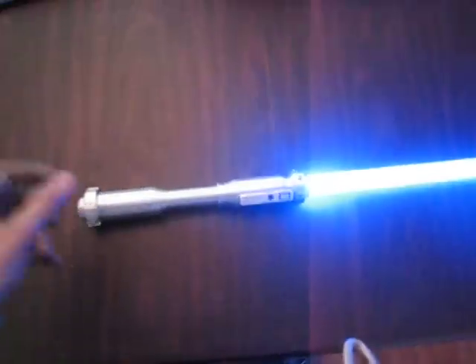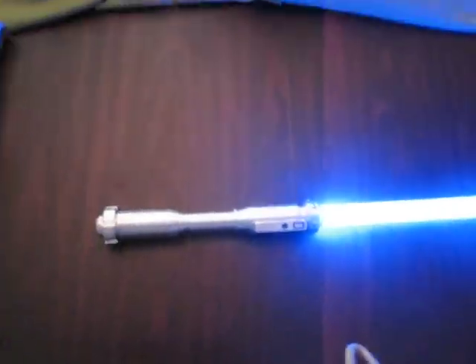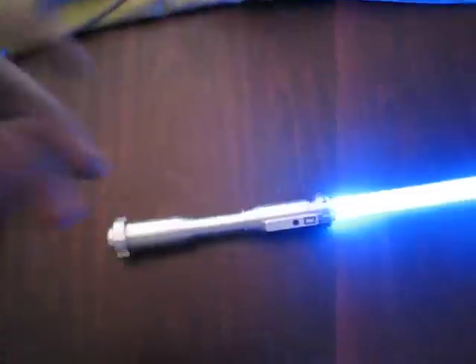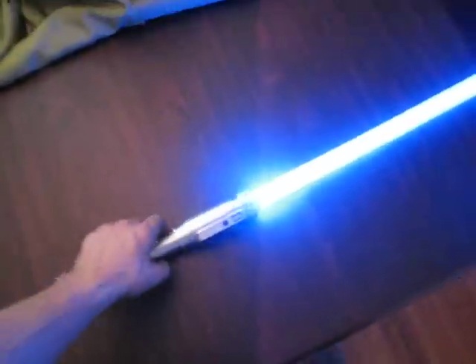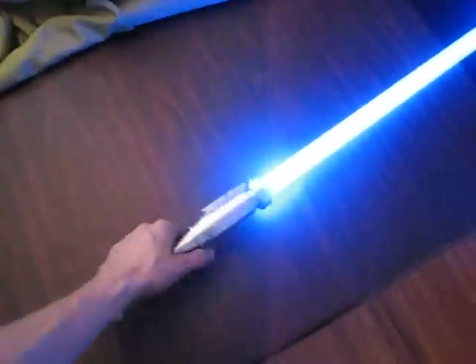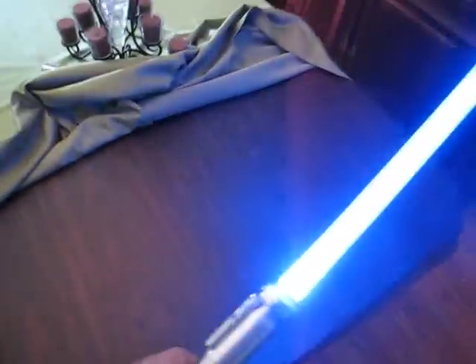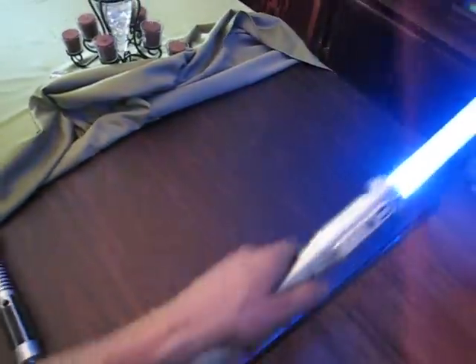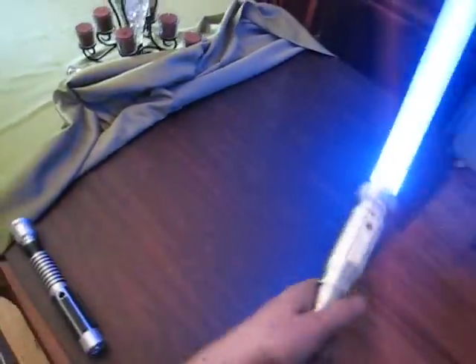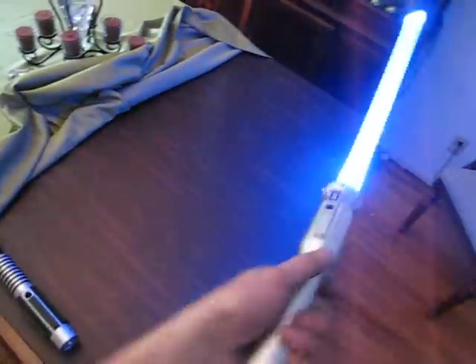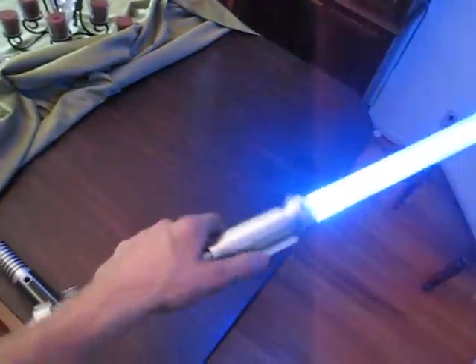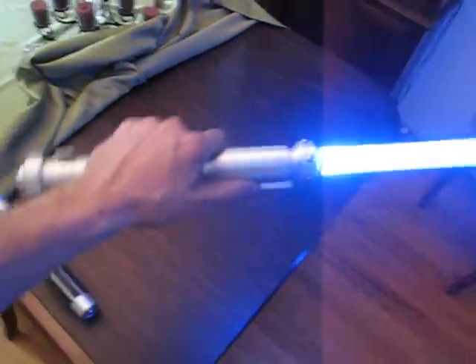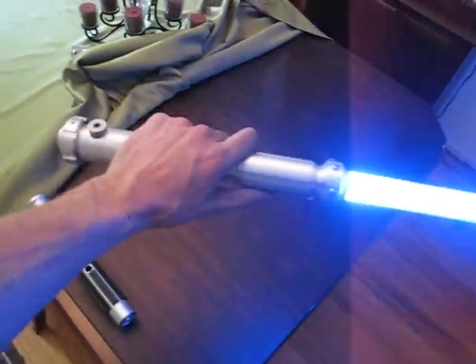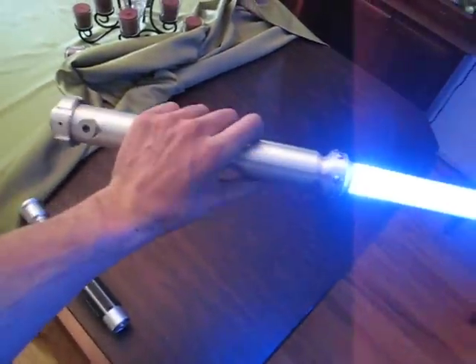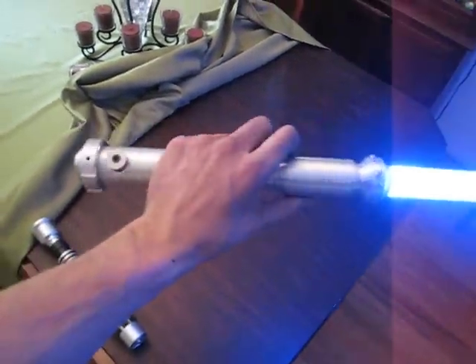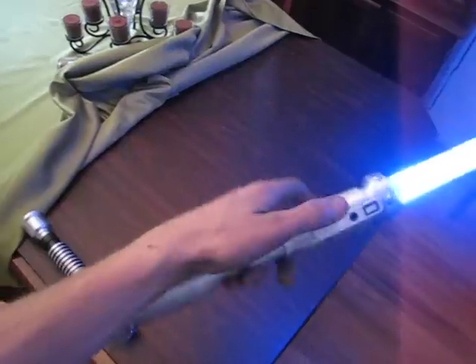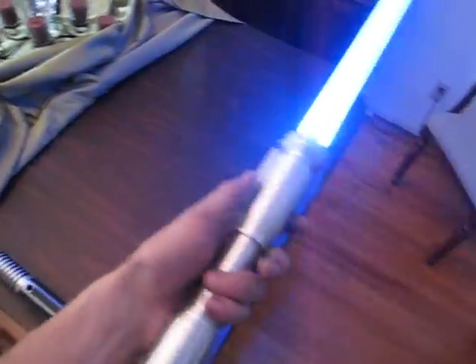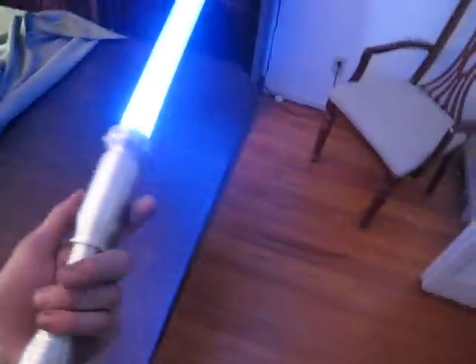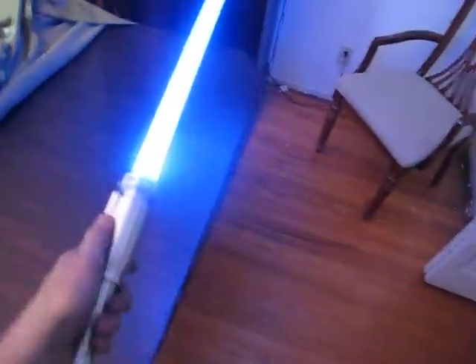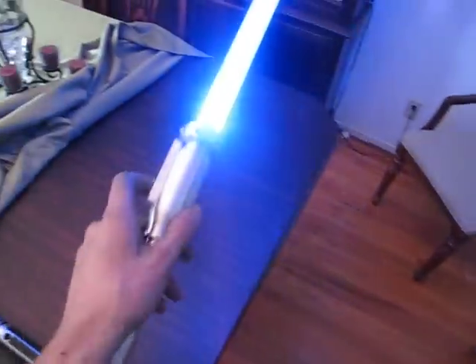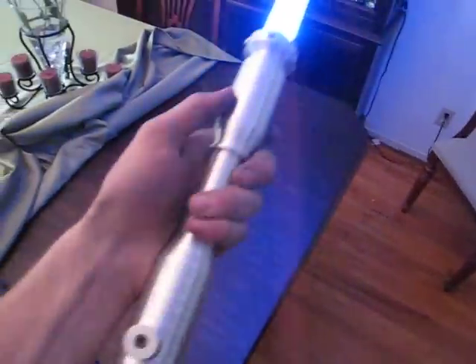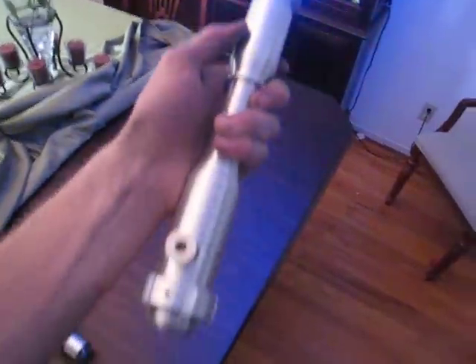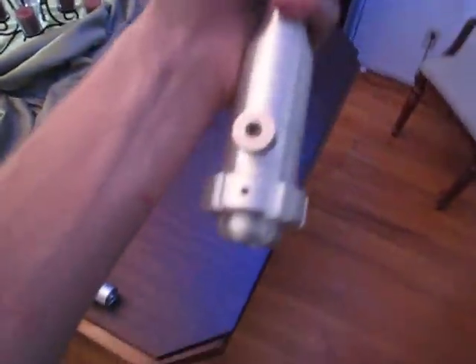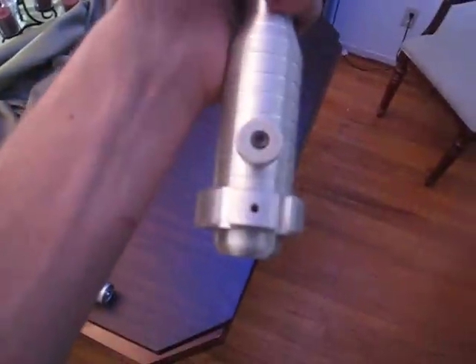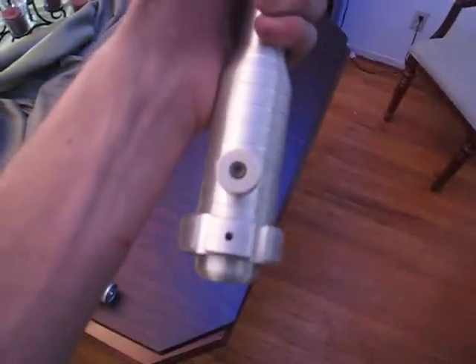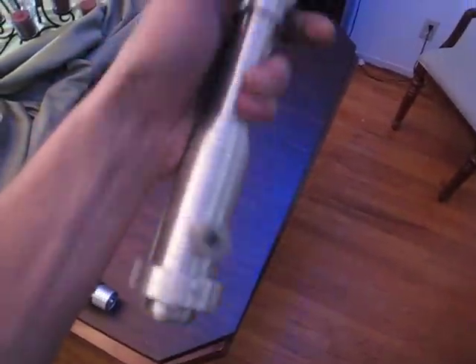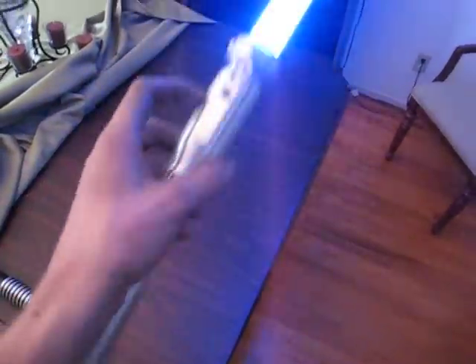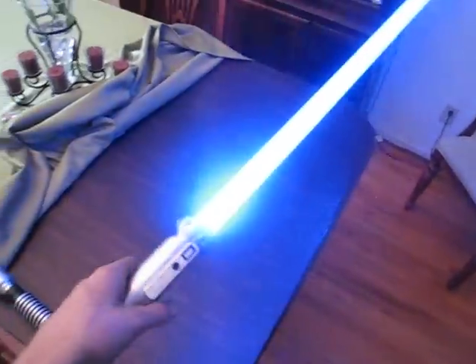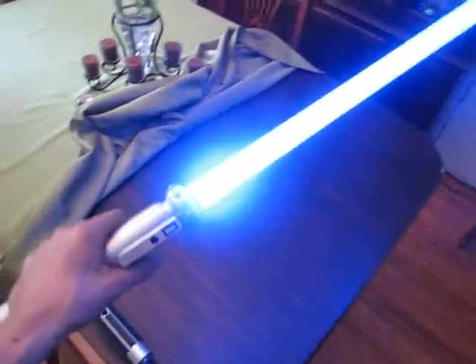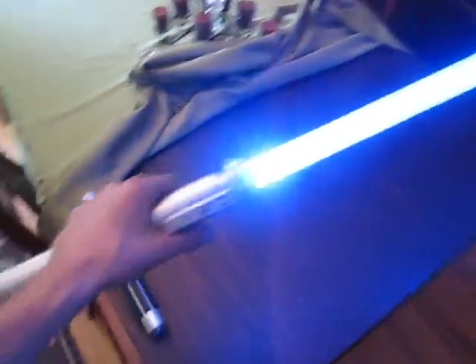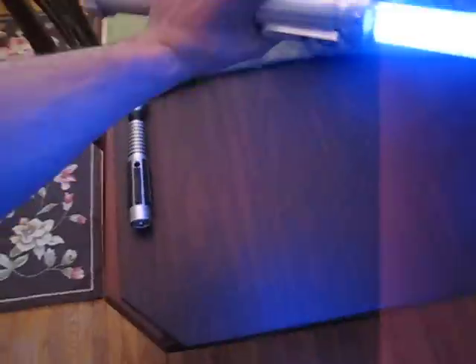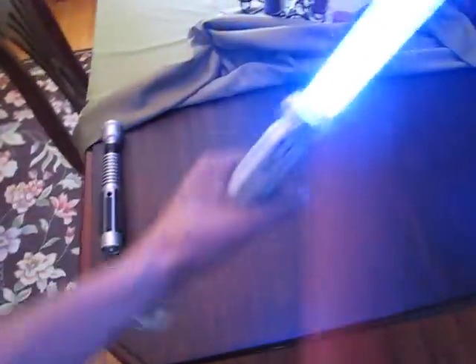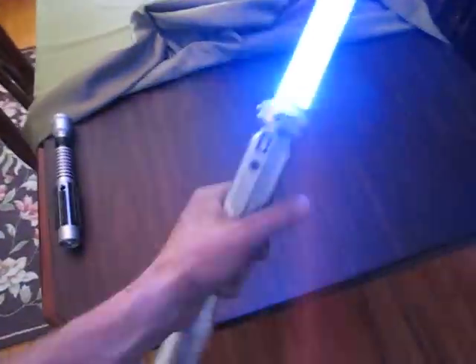This particular one doesn't have sound installed, but still, just wanted to show it to you. The only visible screw on this whole saber is this one in the pommel — everything else is hidden, which is pretty nice.